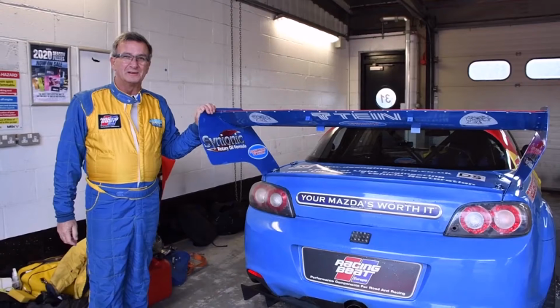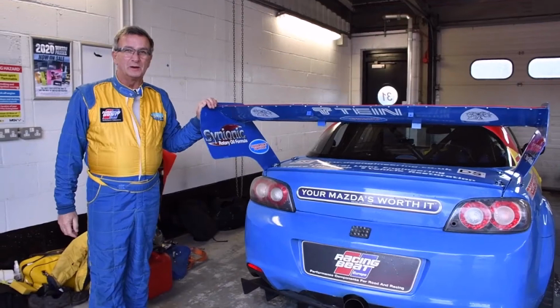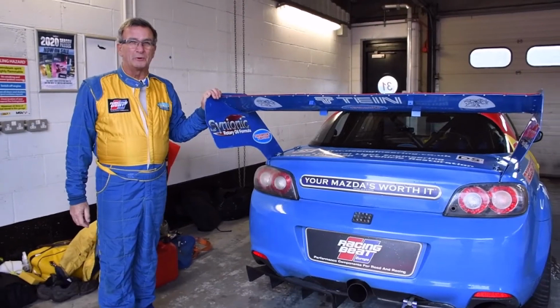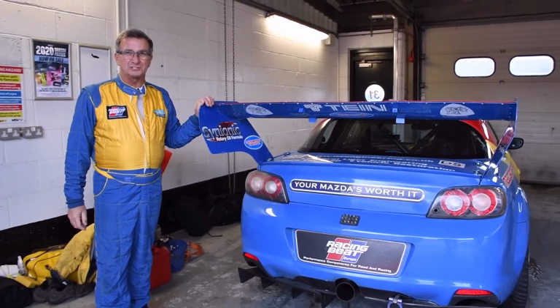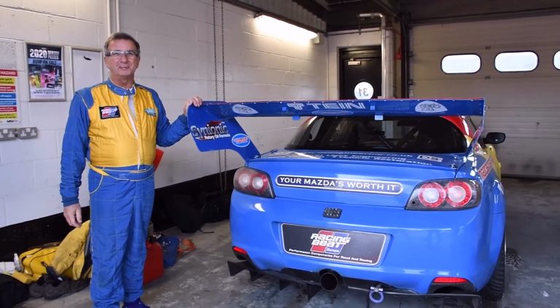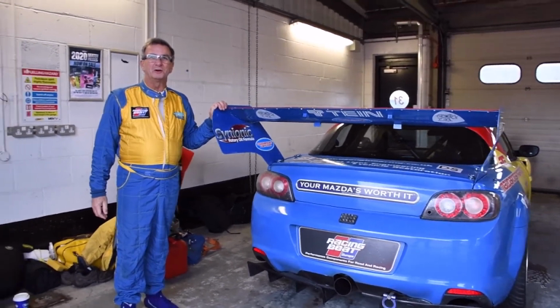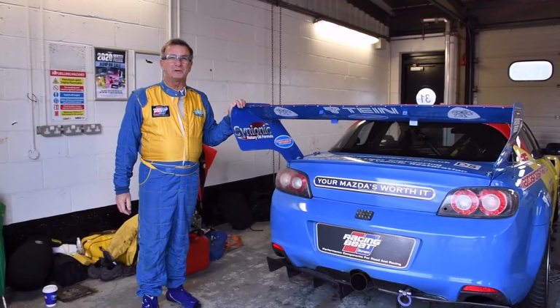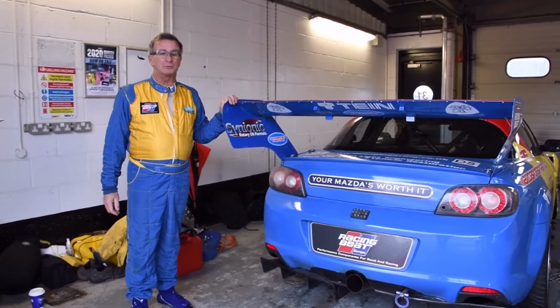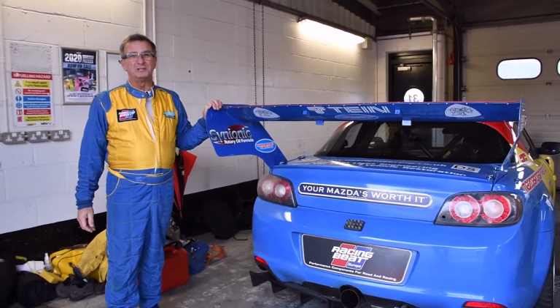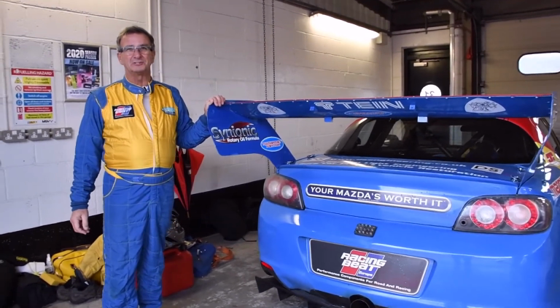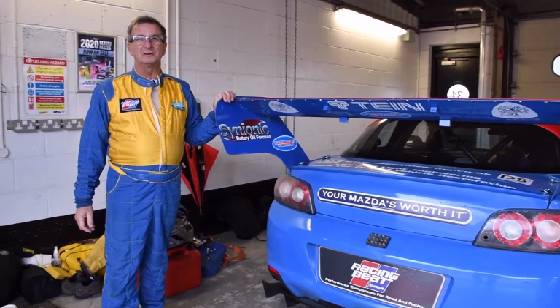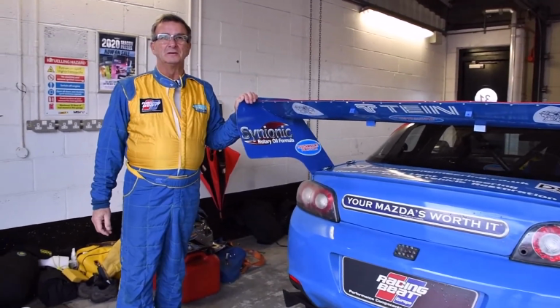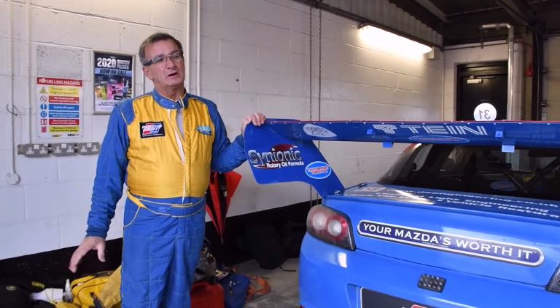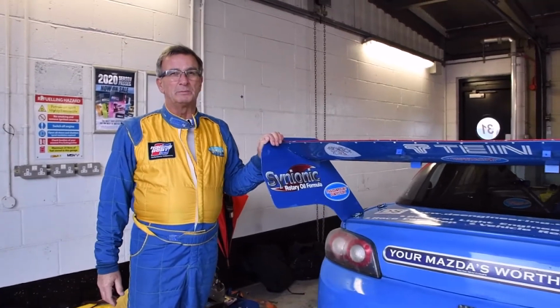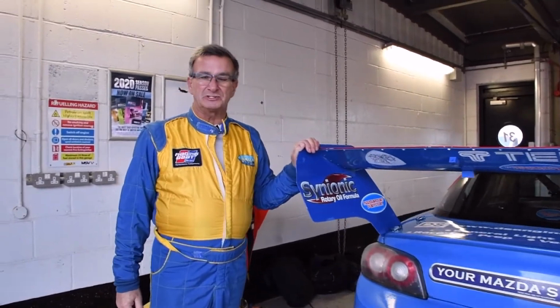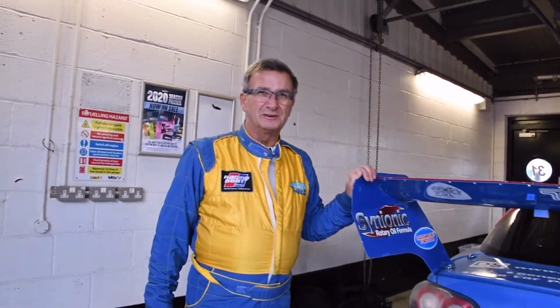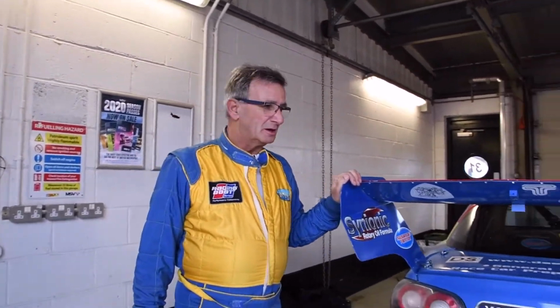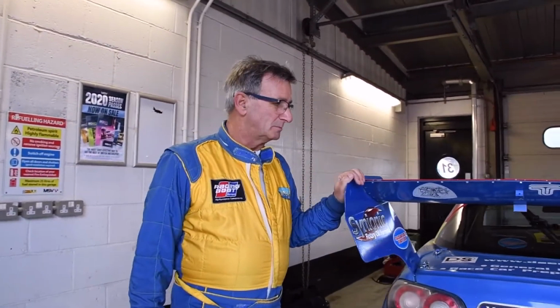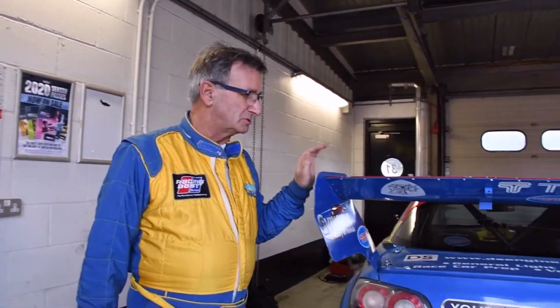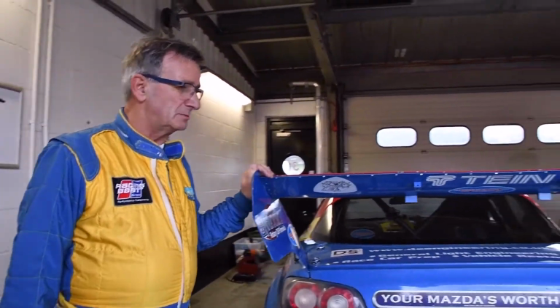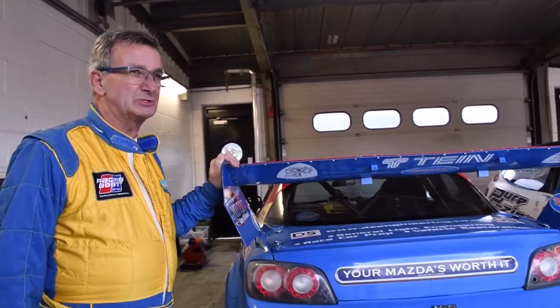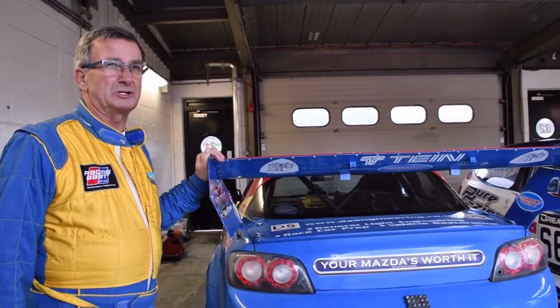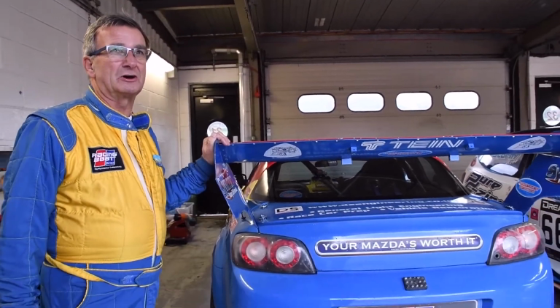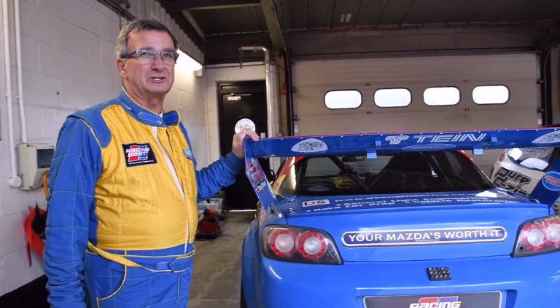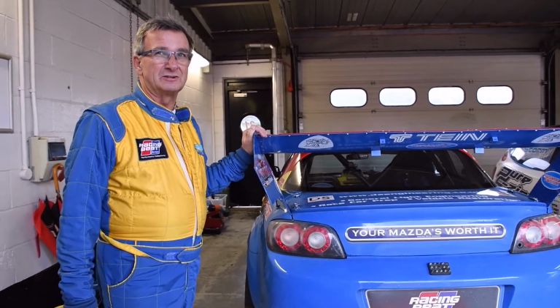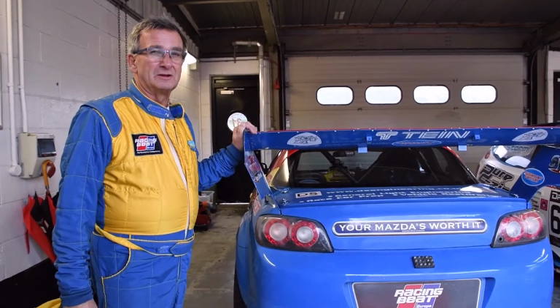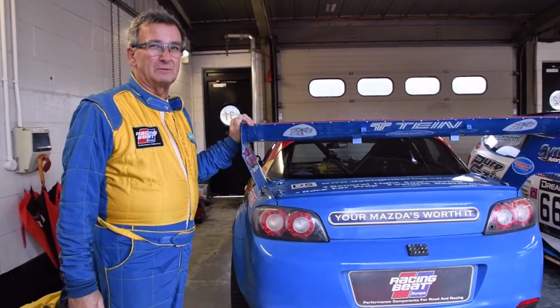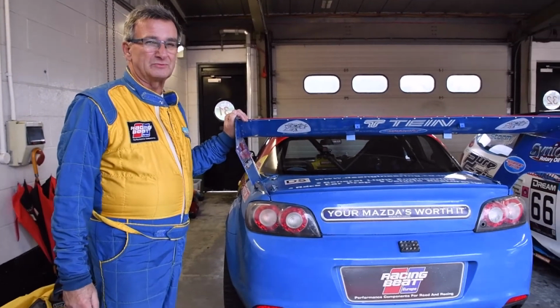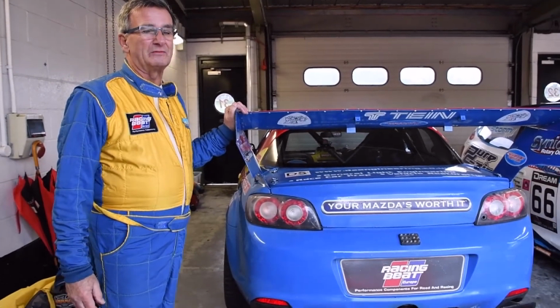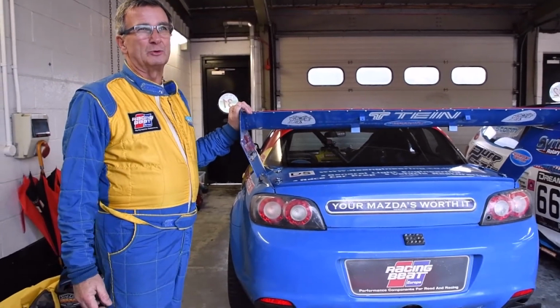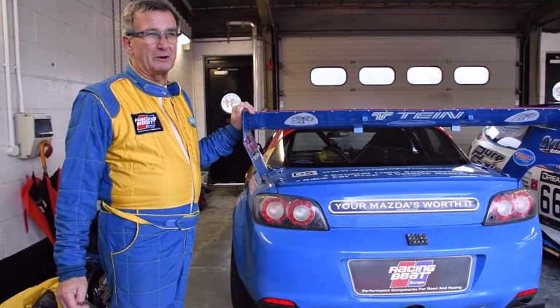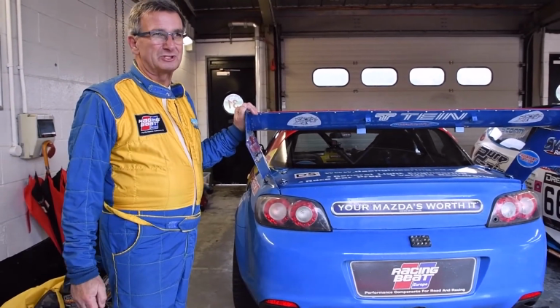Here we are at Brandtouch today. It's our press media day today with a bit of testing. This is my turbocharged RX-8. There's 500hp on these days.